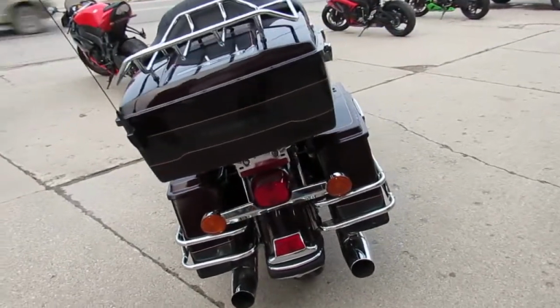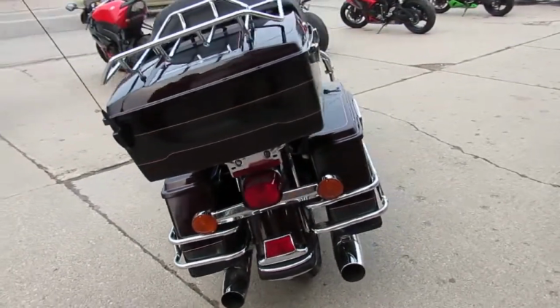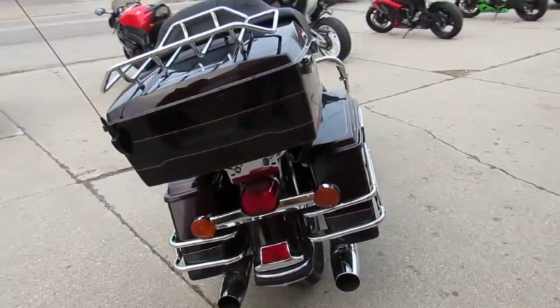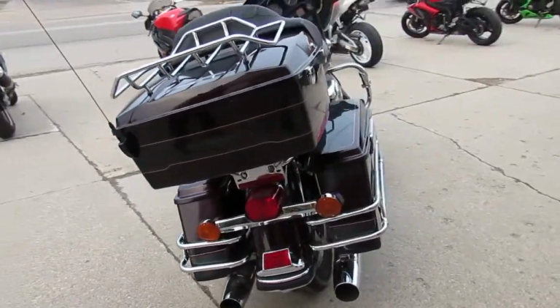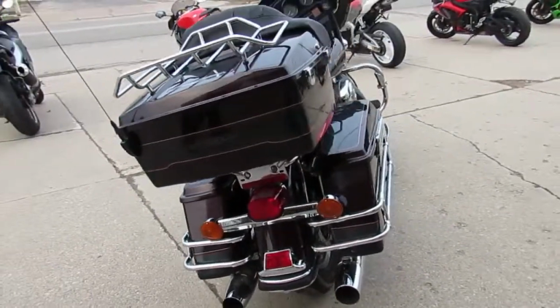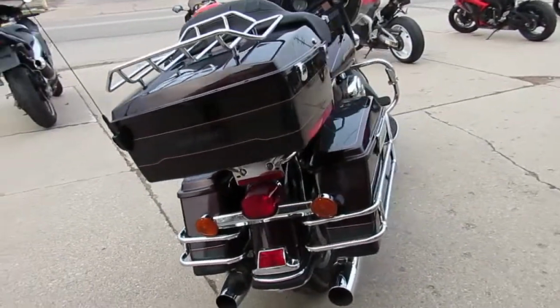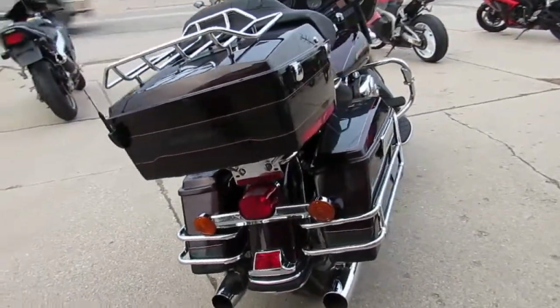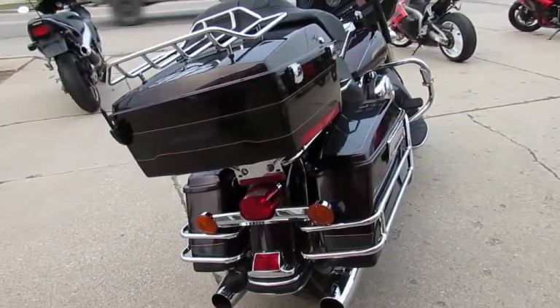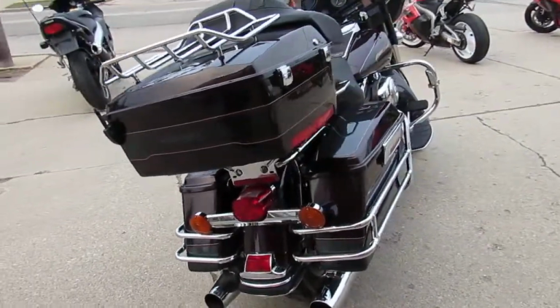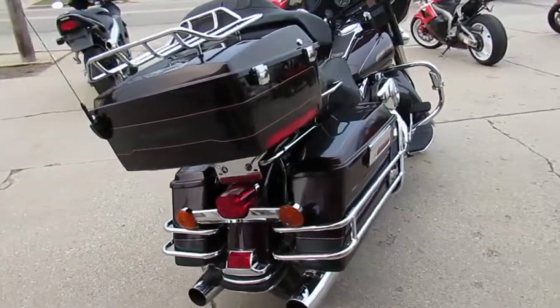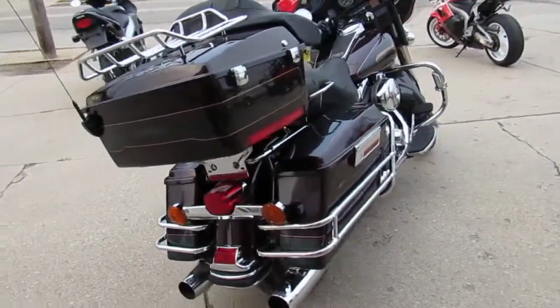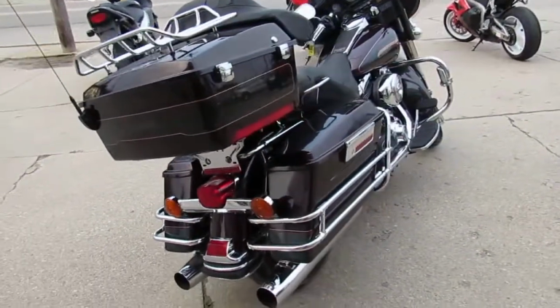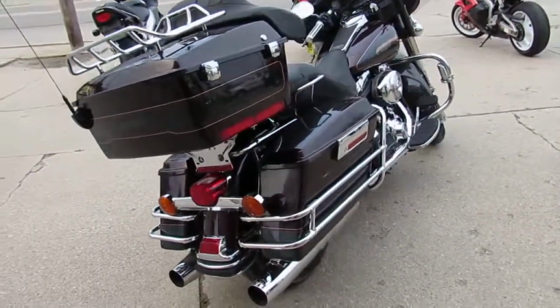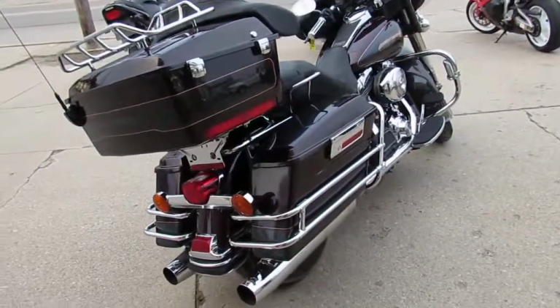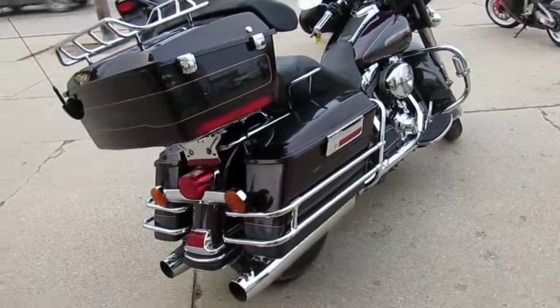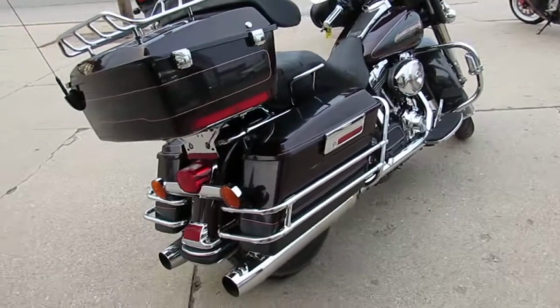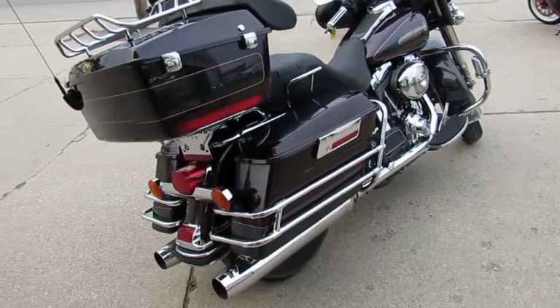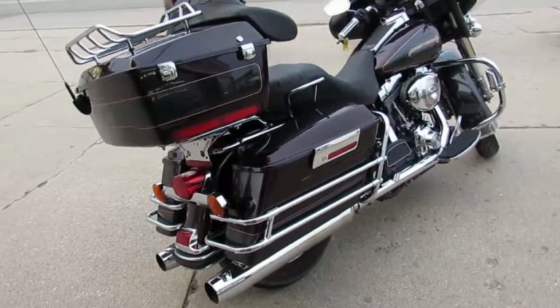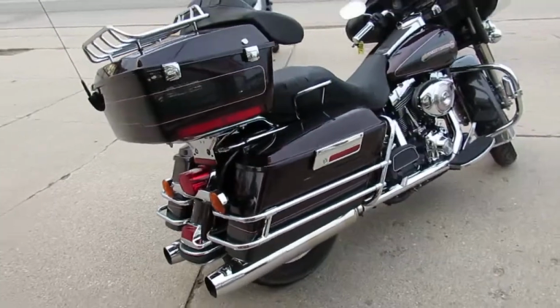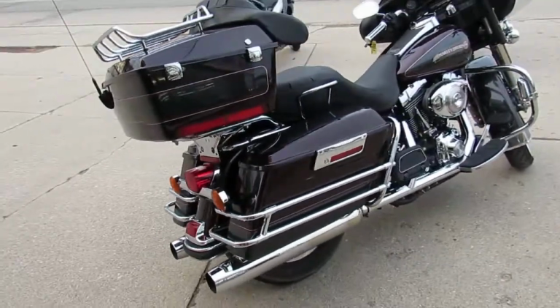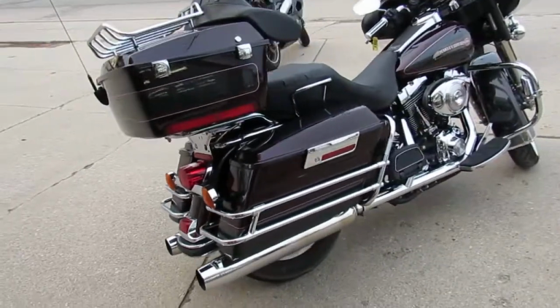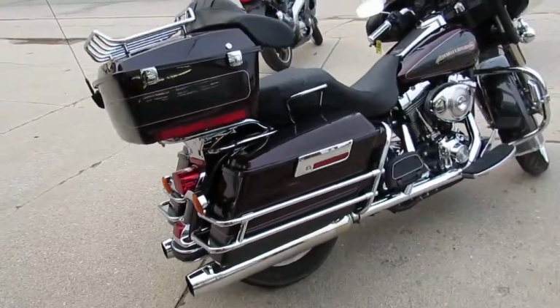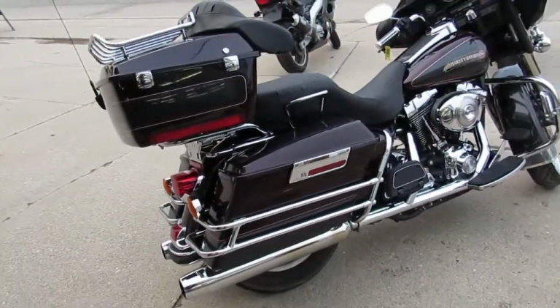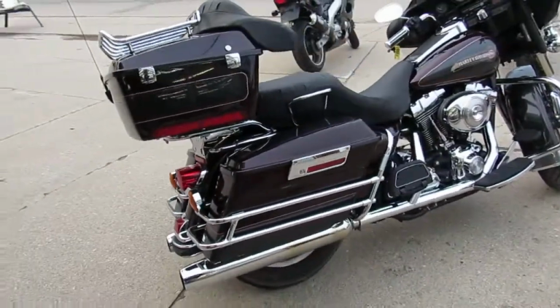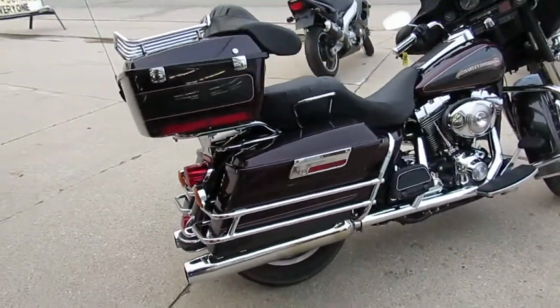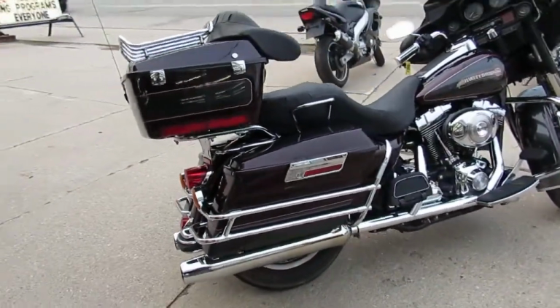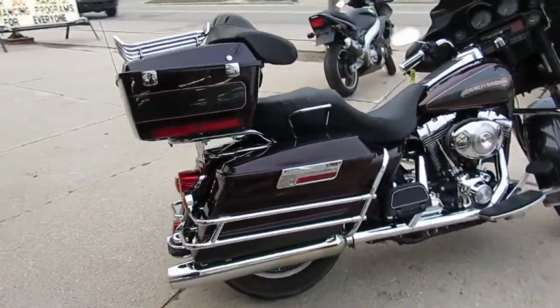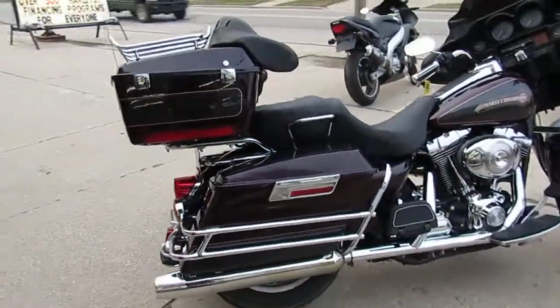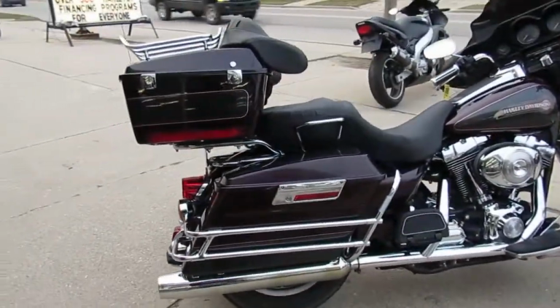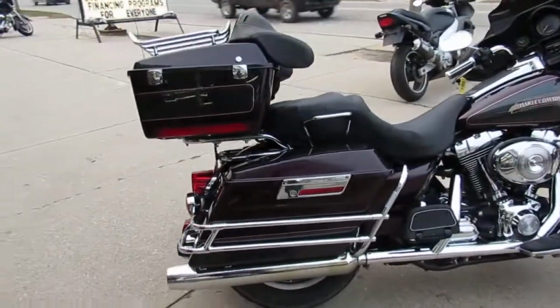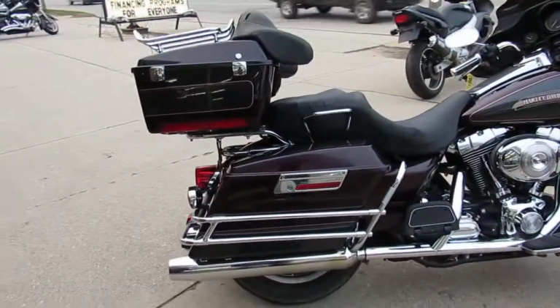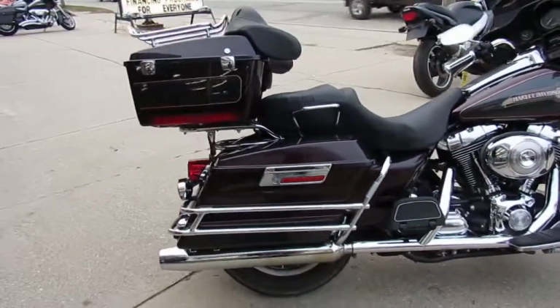This one here is a 2005 electric ride, only 26,845 miles guys — don't miss out on this one.